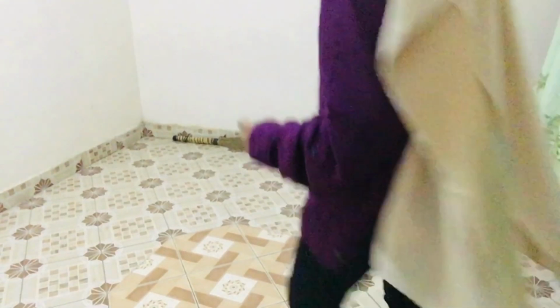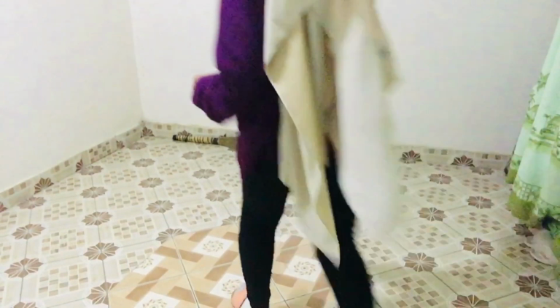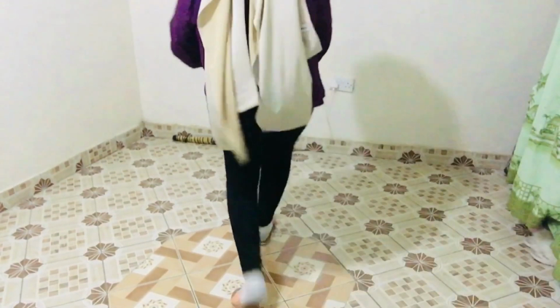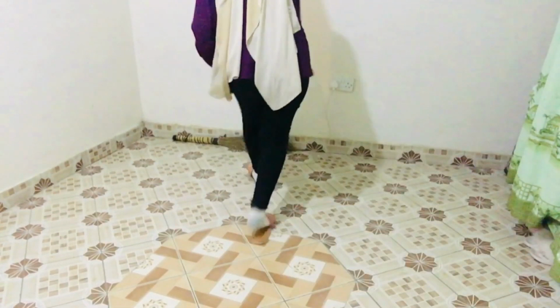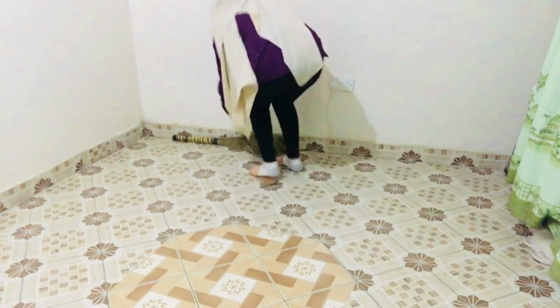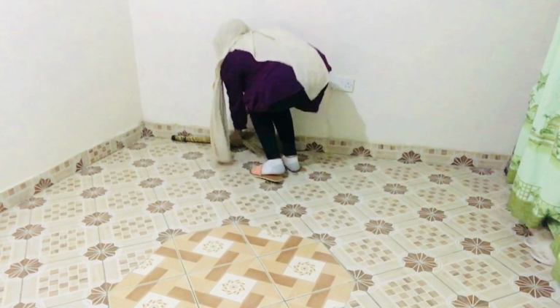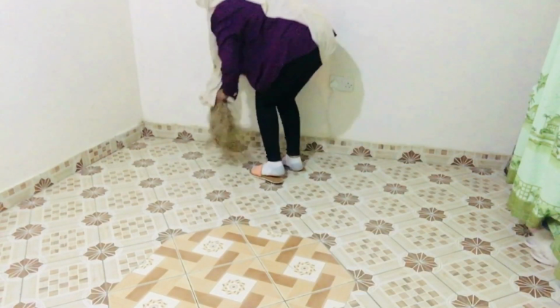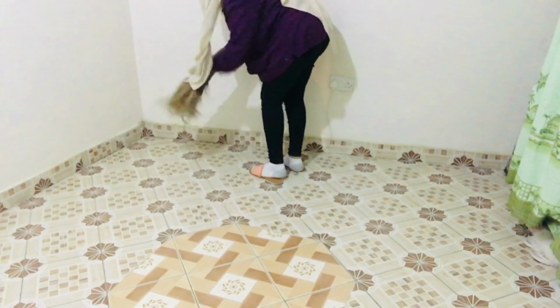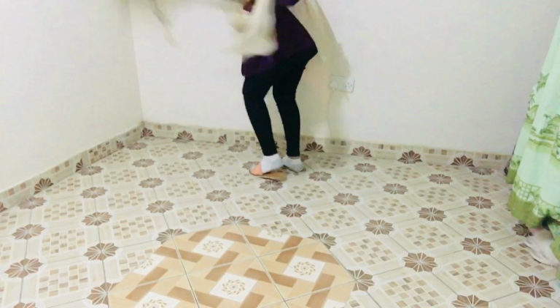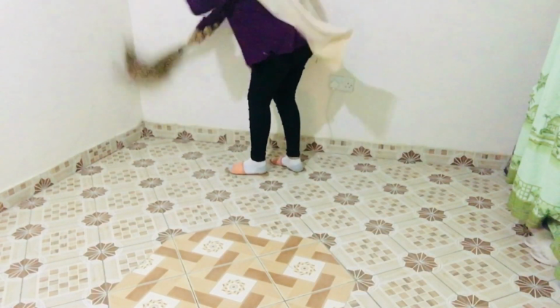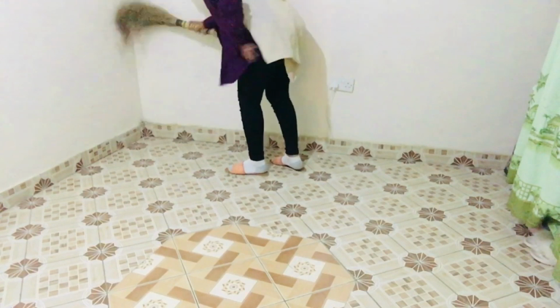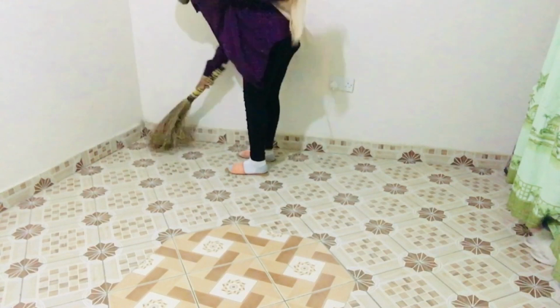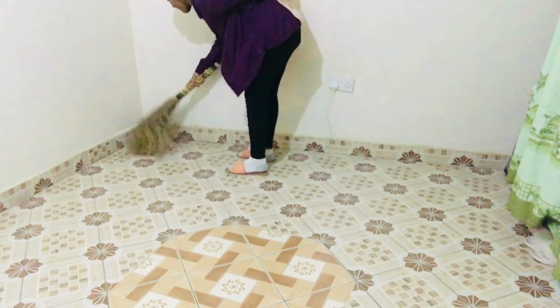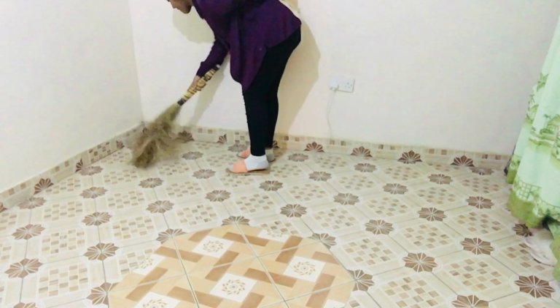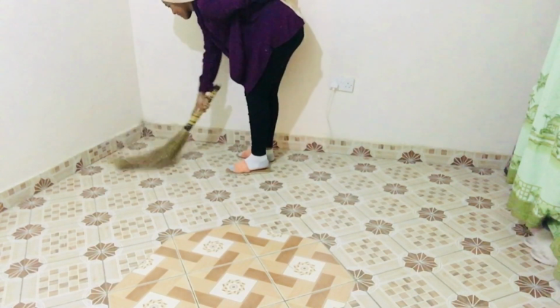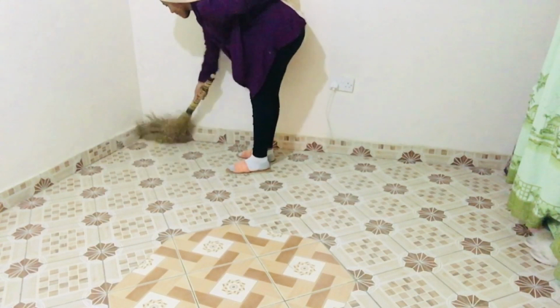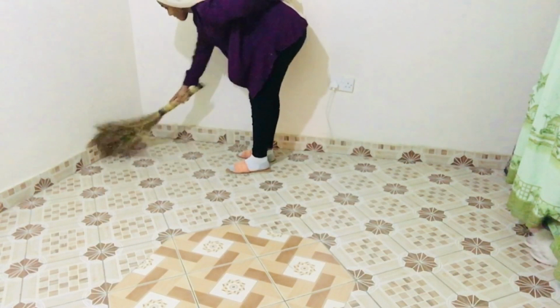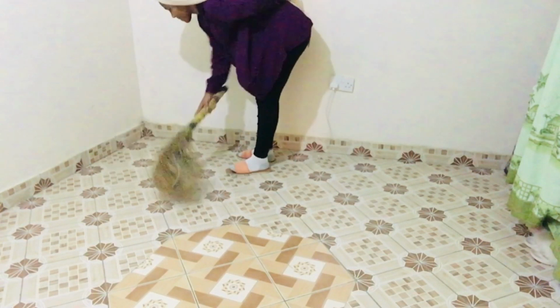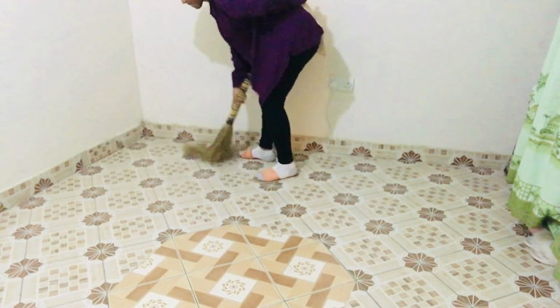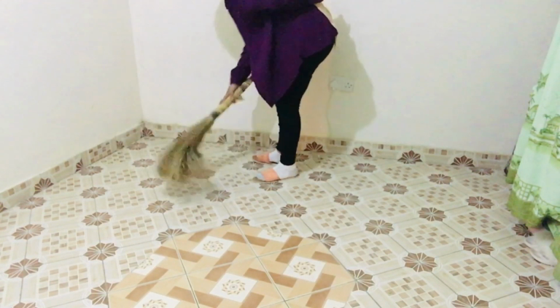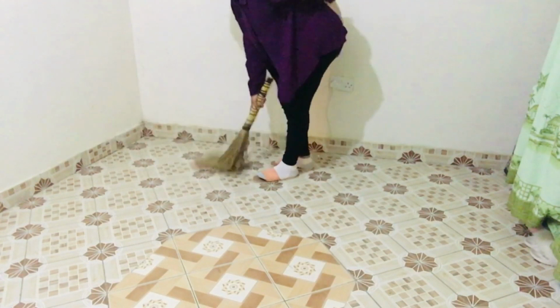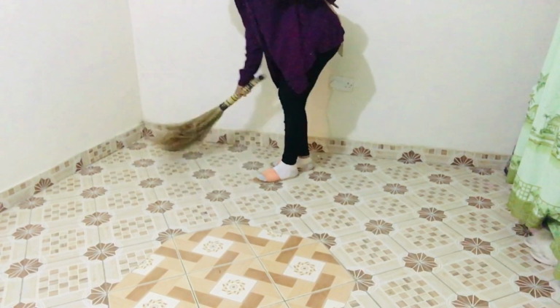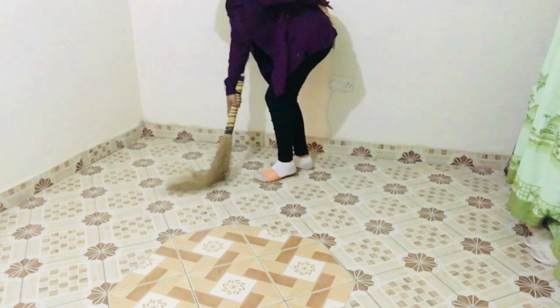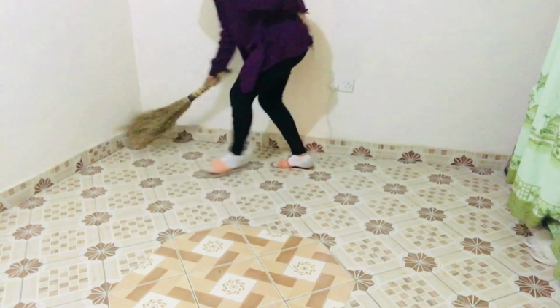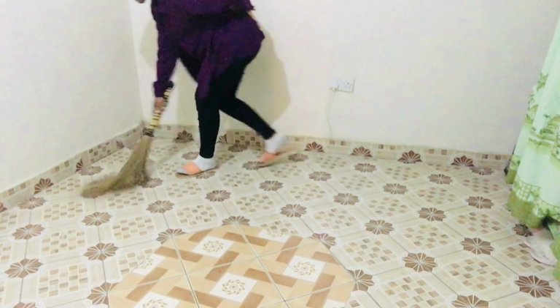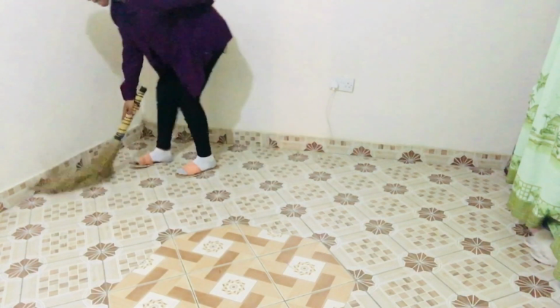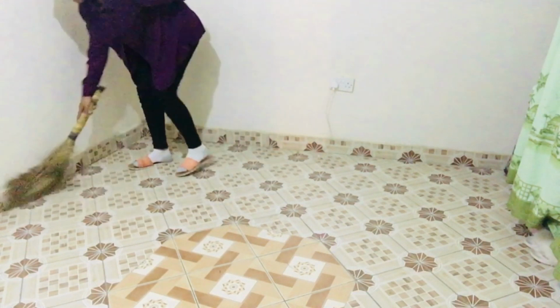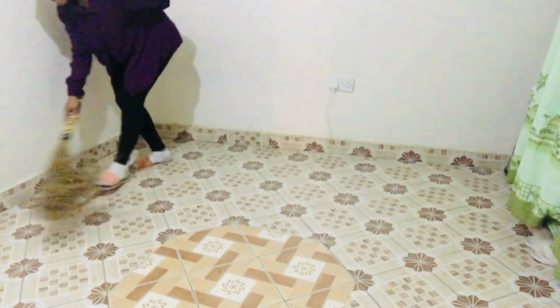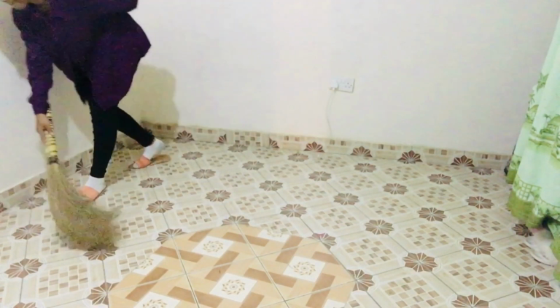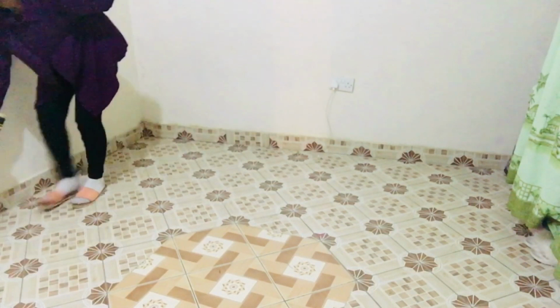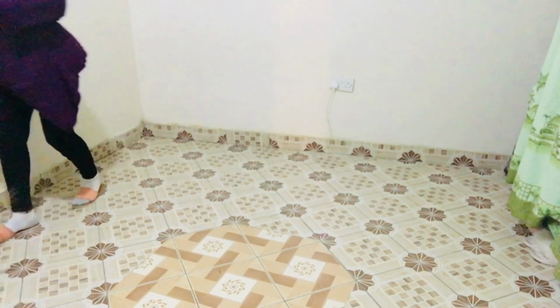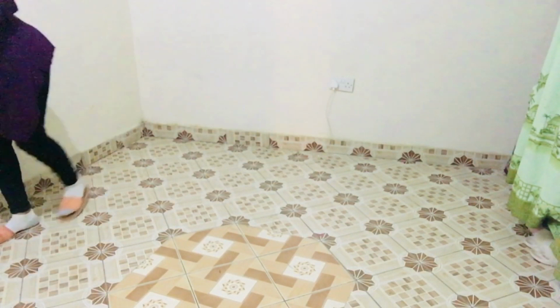I'm sweeping the room — it's actually not very dirty, just a few bits of dust that I'm going to remove. I'm going to be really fast so I can get this done quickly.